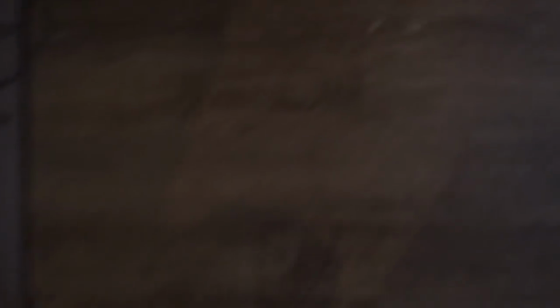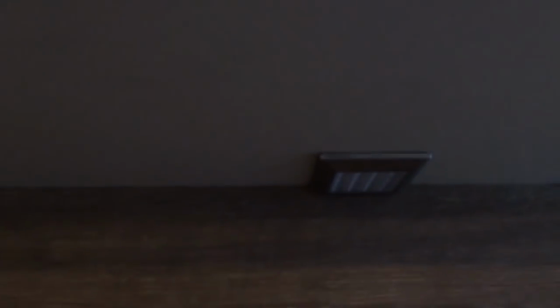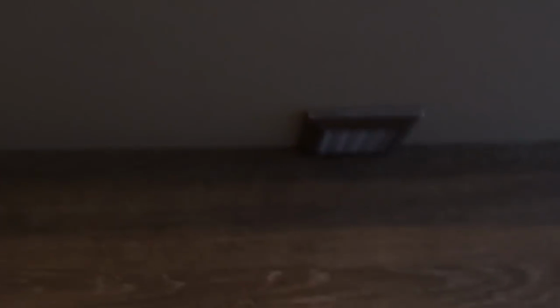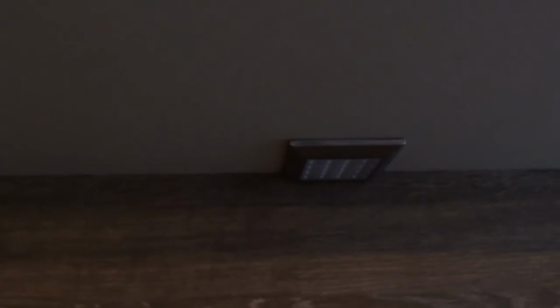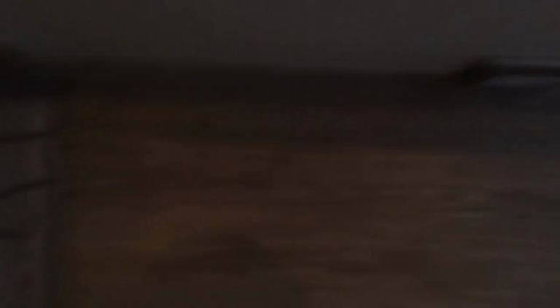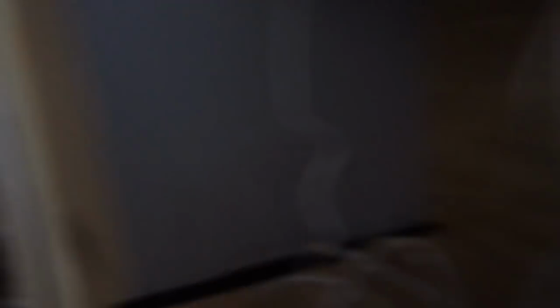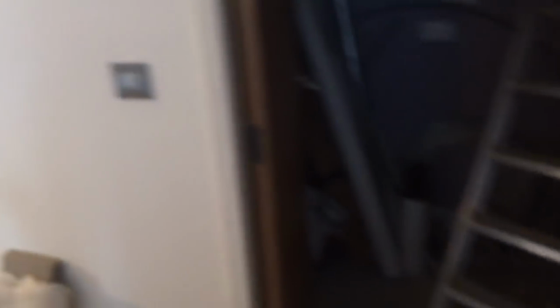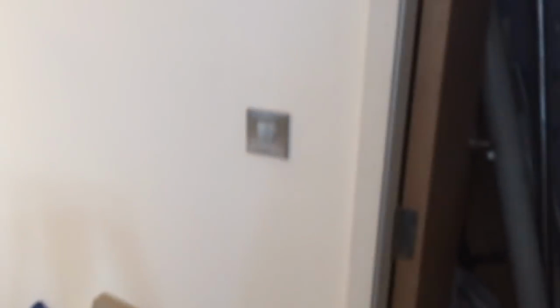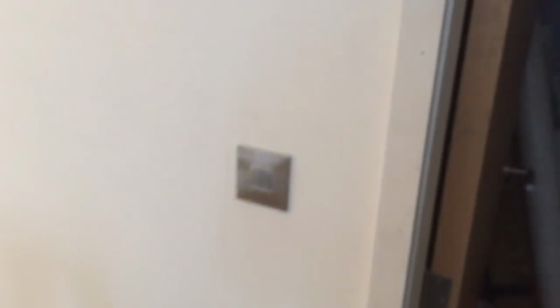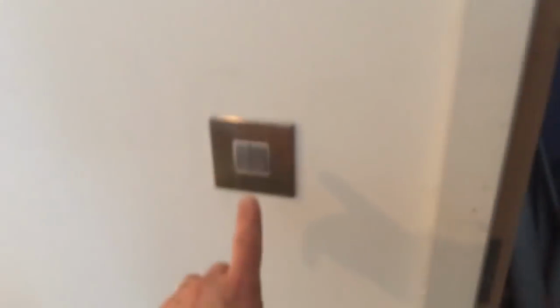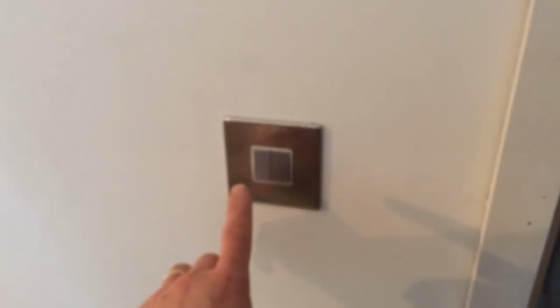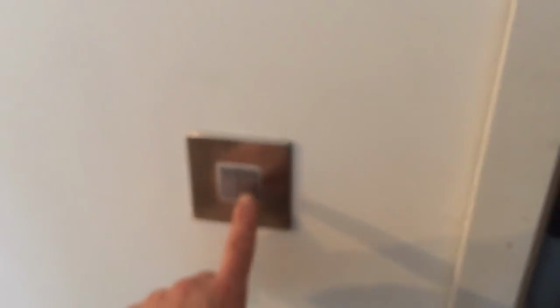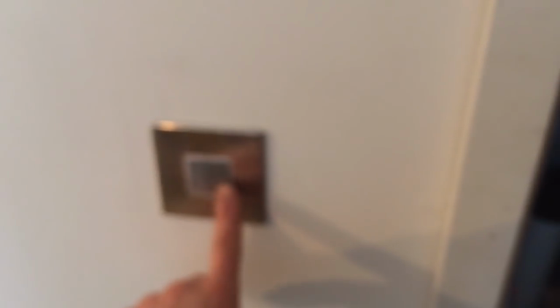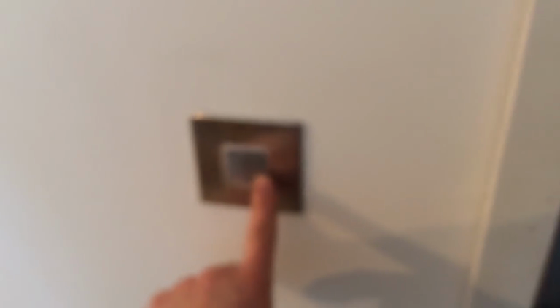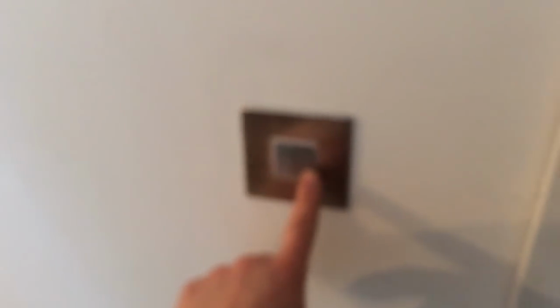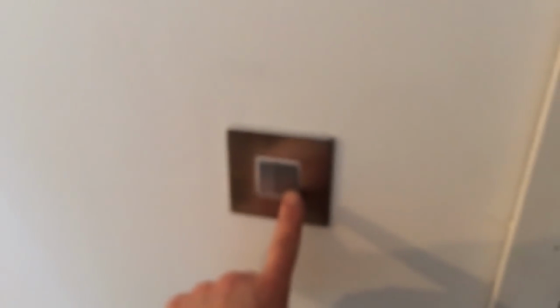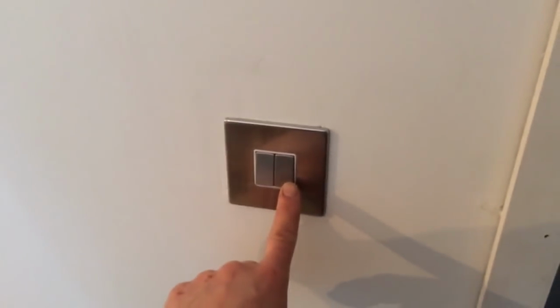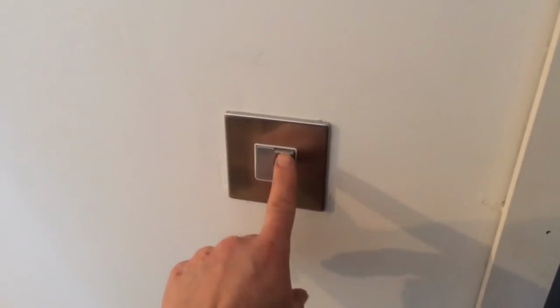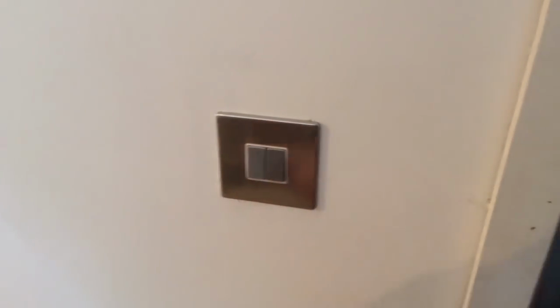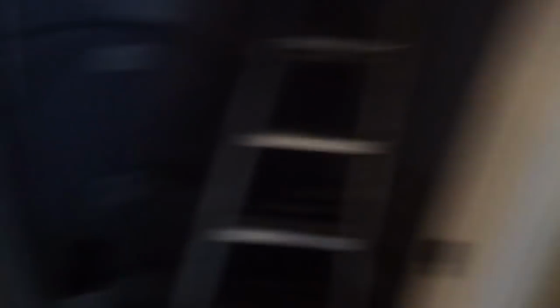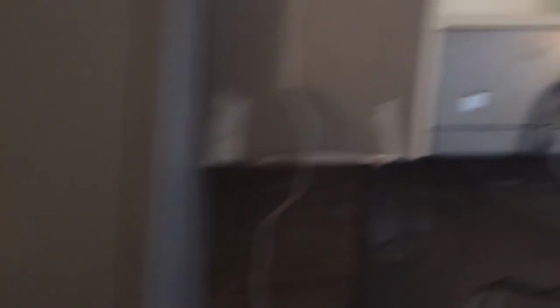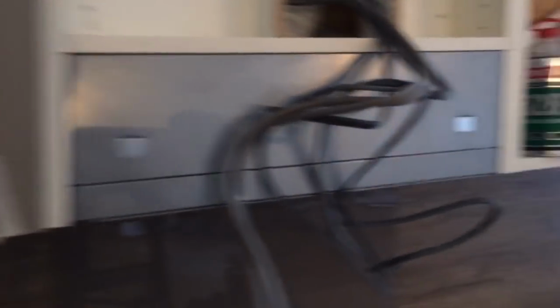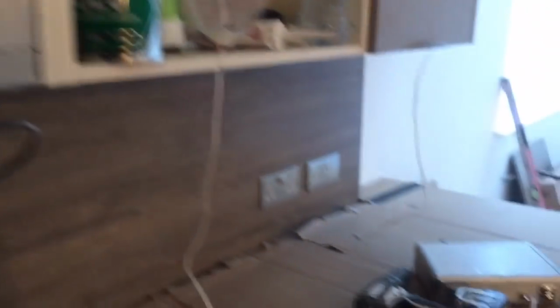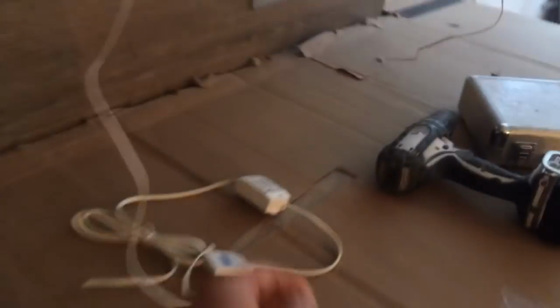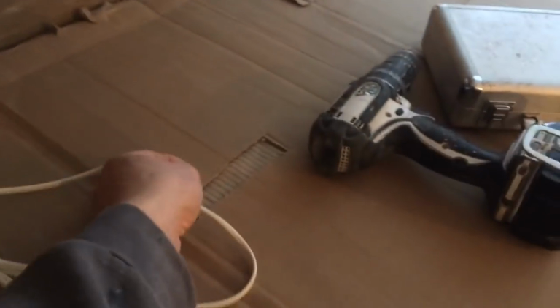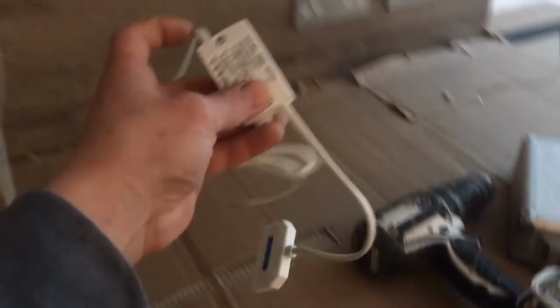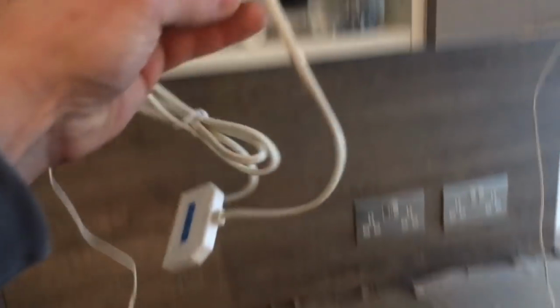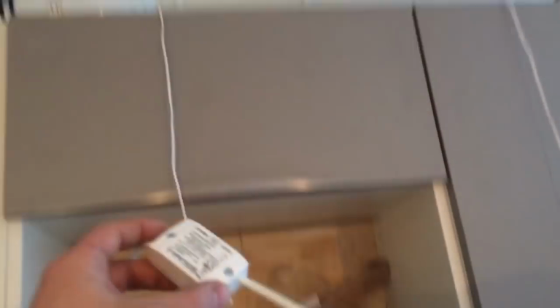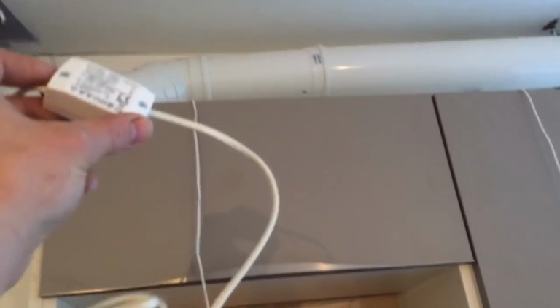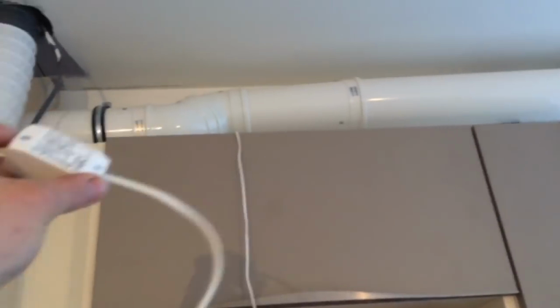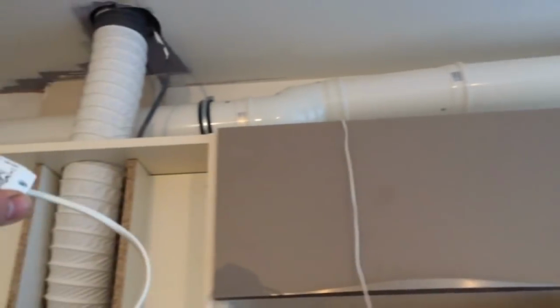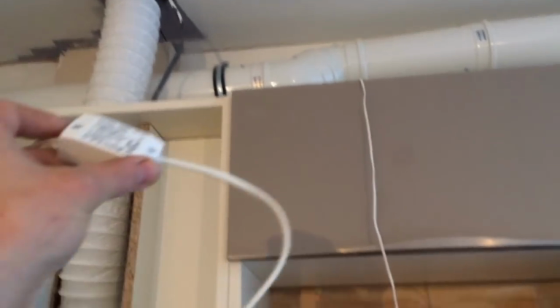So these LEDs will eventually be switched from a two-gang switch on the wall here. So you've got kitchen lights and the under cupboard LED lights, which is quite nice. And this is the driver for the LEDs which I'm going to mount above the cupboards there in an accessible panel.